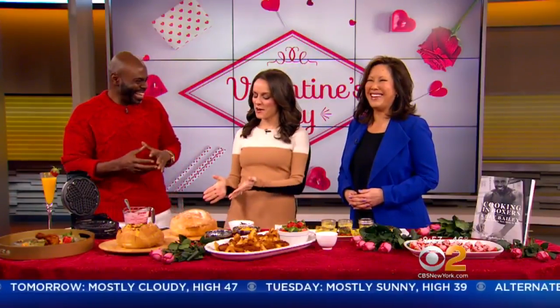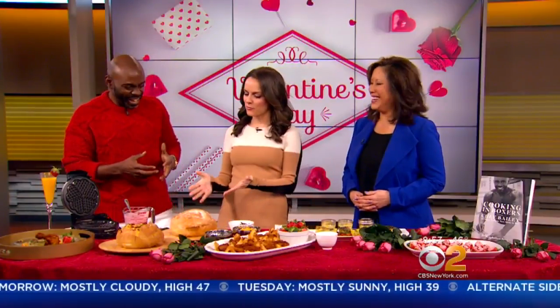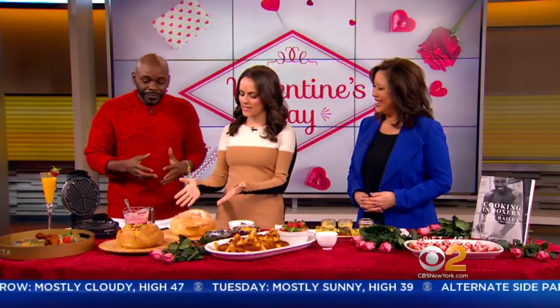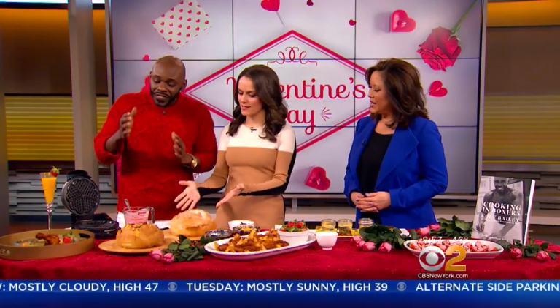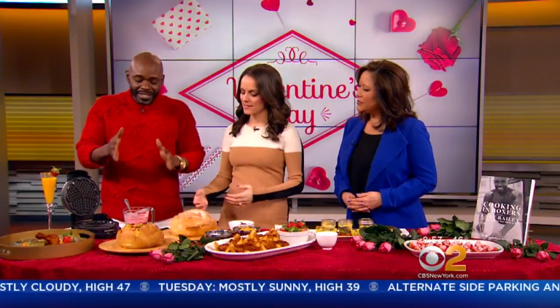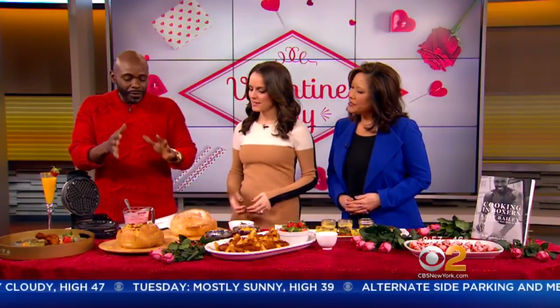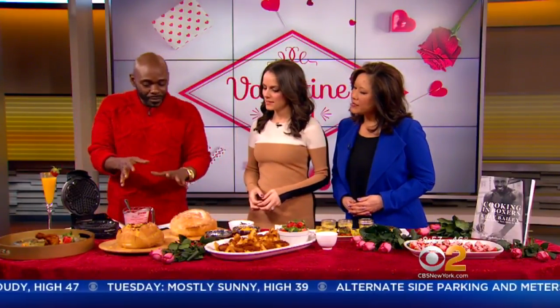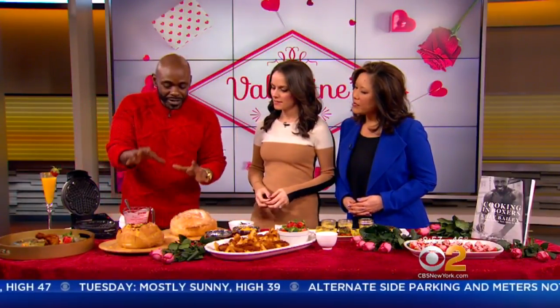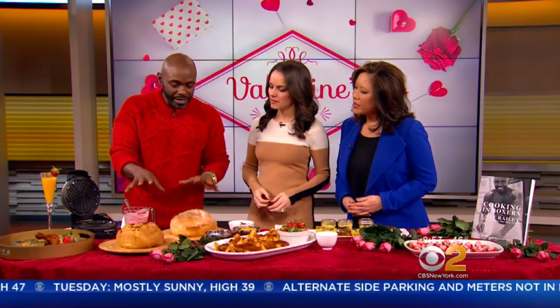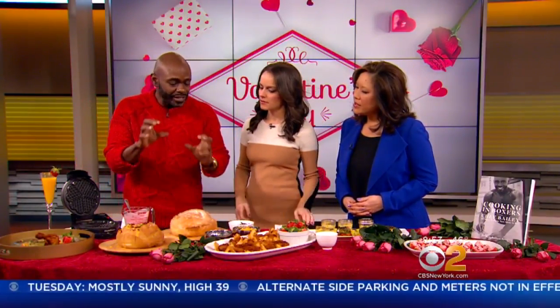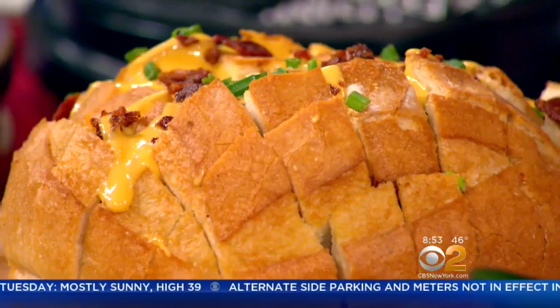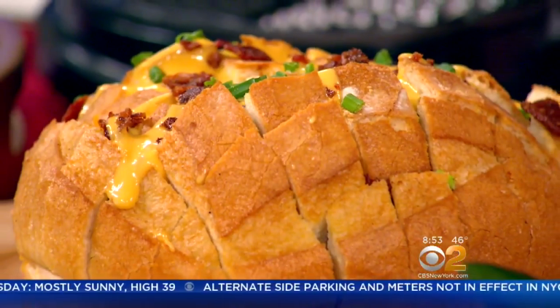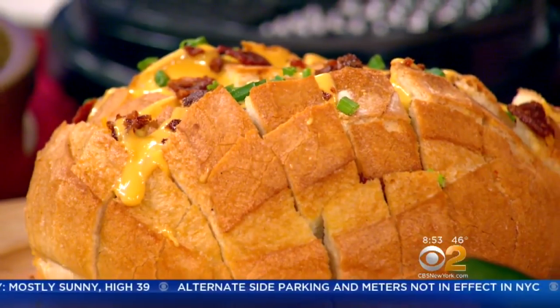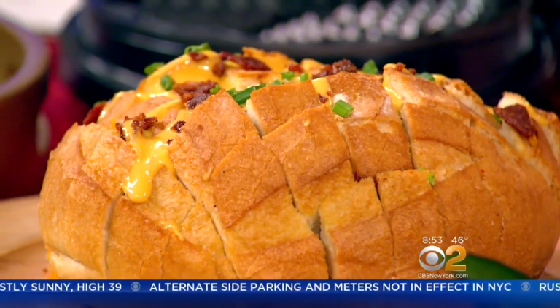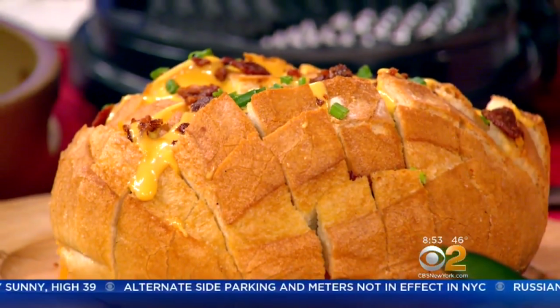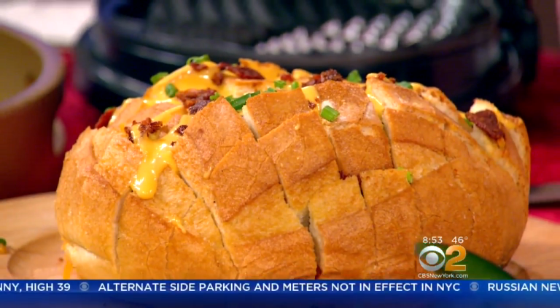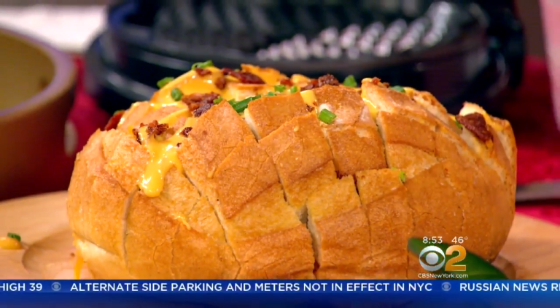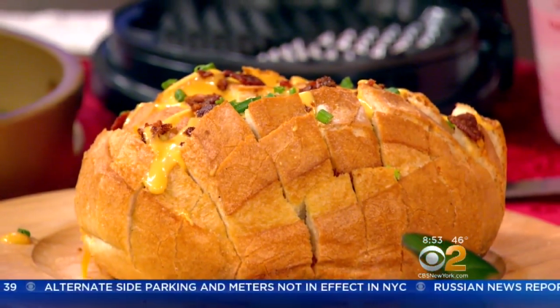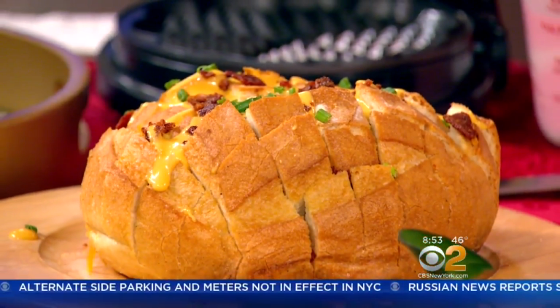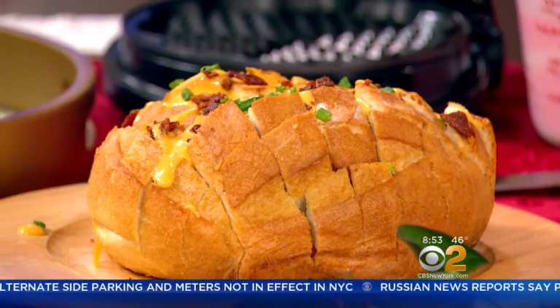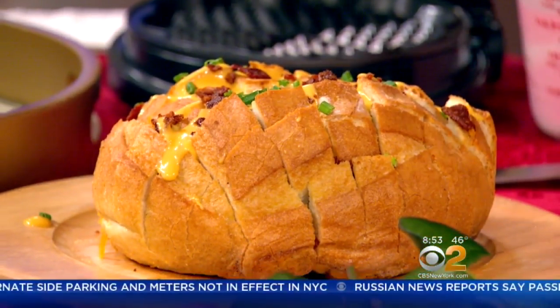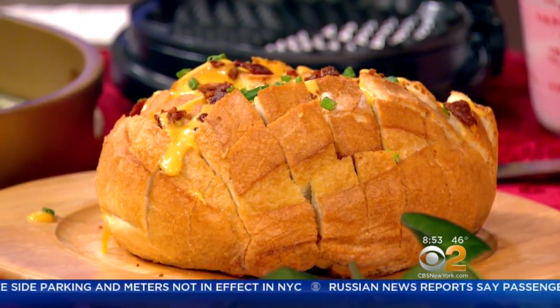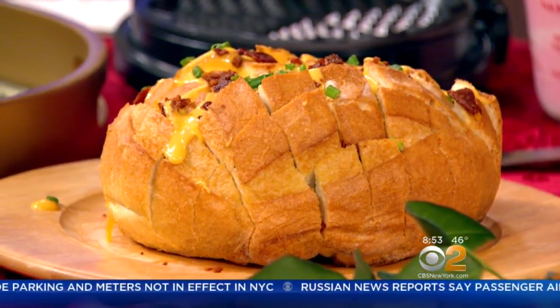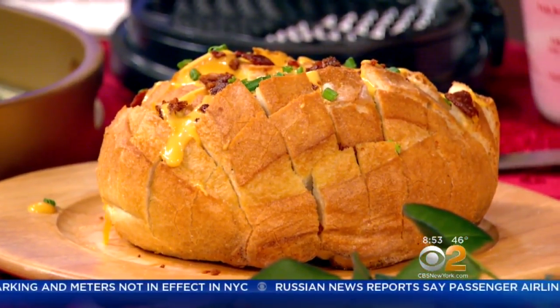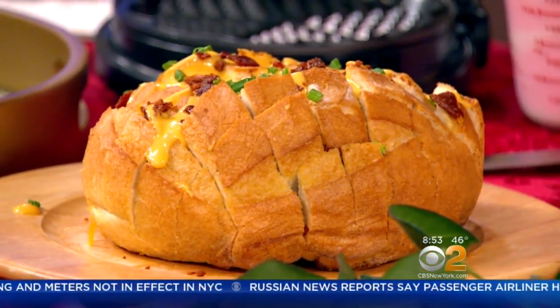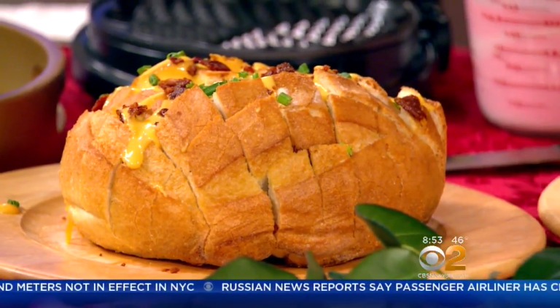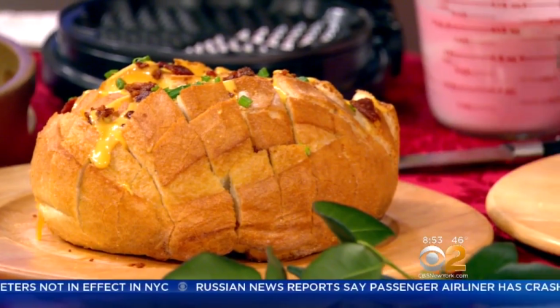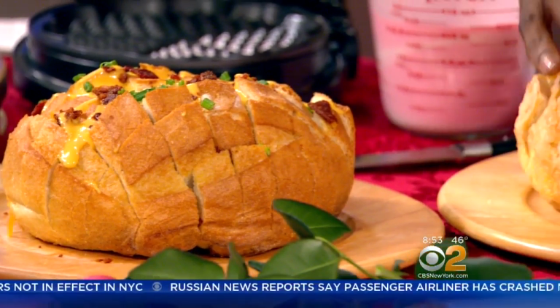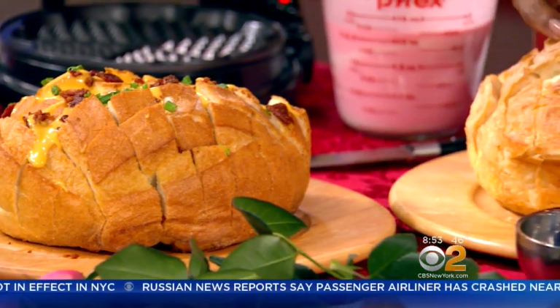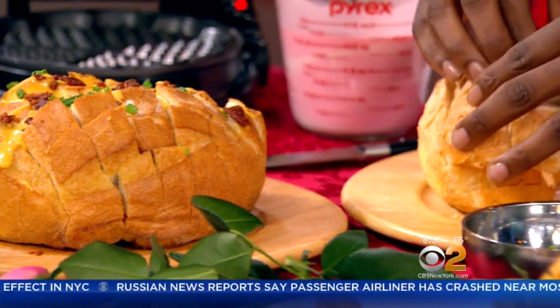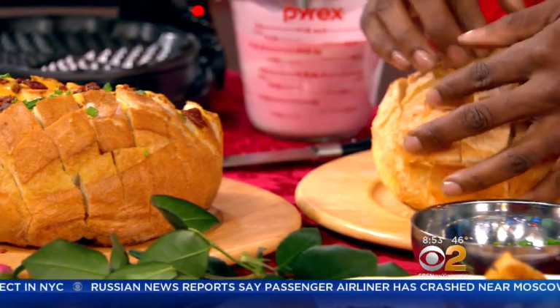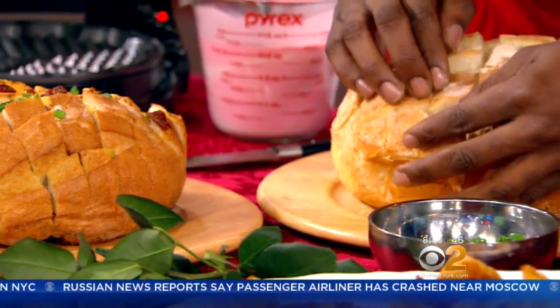What is this? This is a pull-apart bread, but it's bacon and cheesy, and it has chives in there. It's really simple and it has four ingredients. You get a sourdough loaf, like so. You slice it to create these squares.